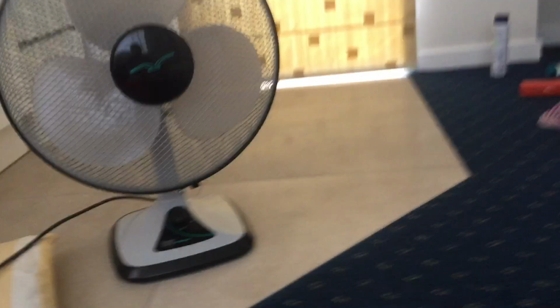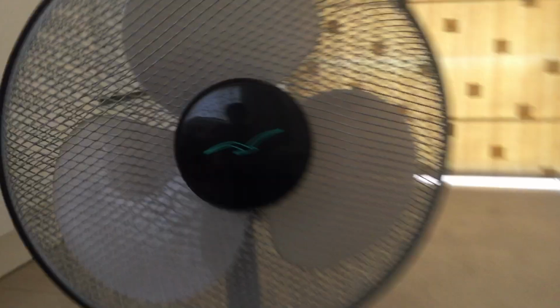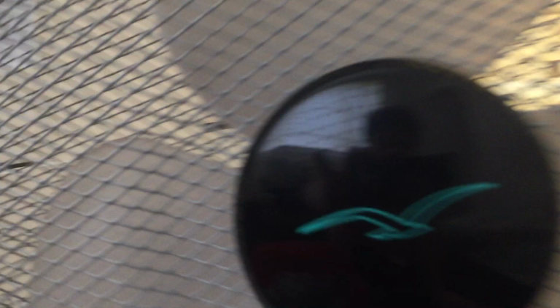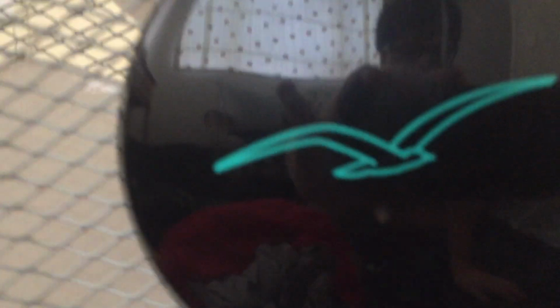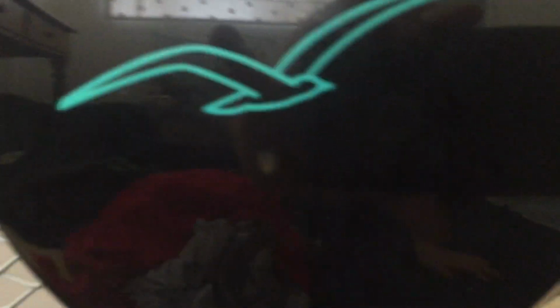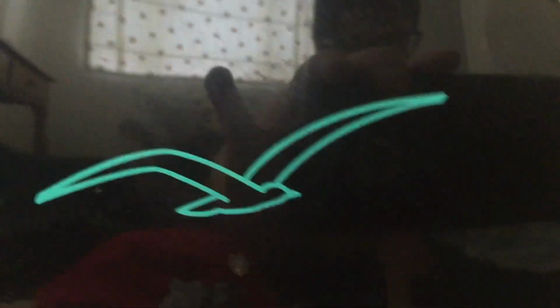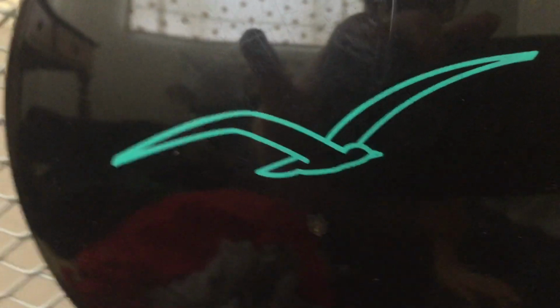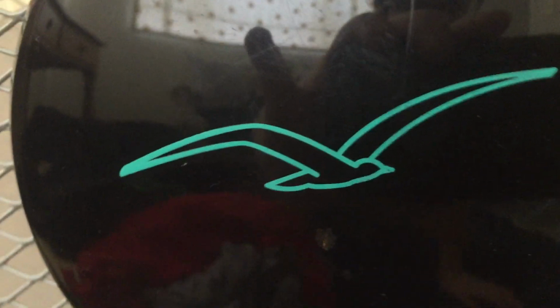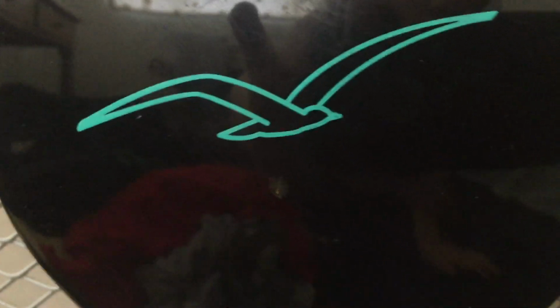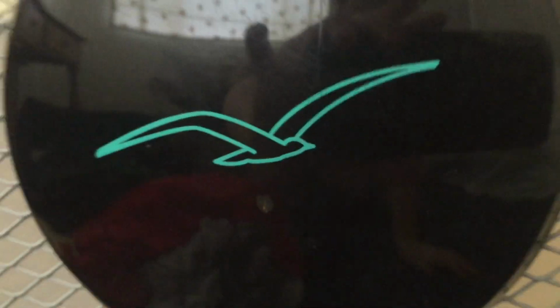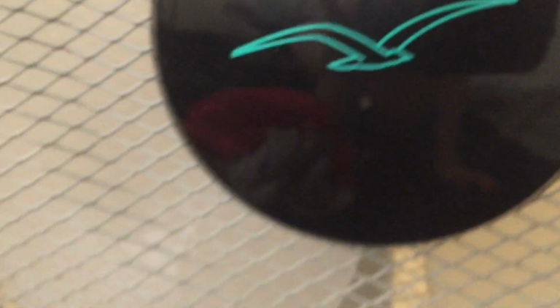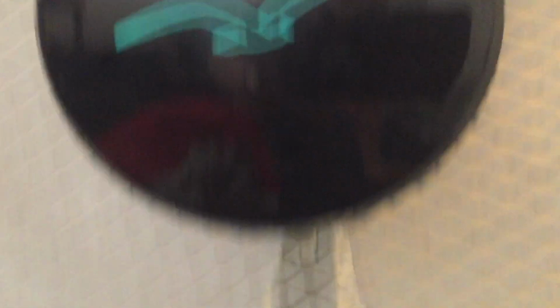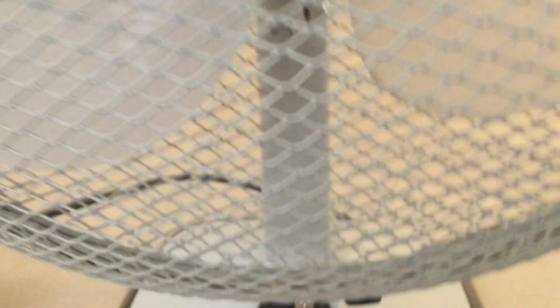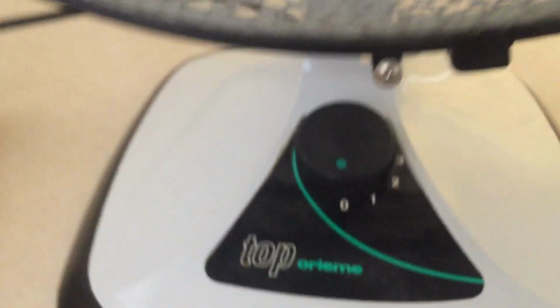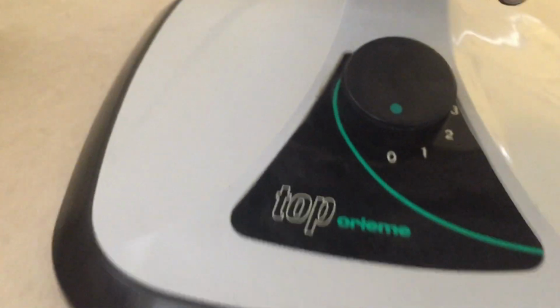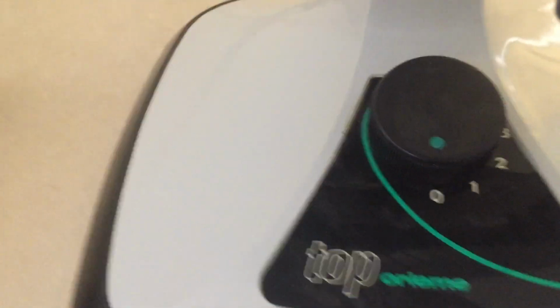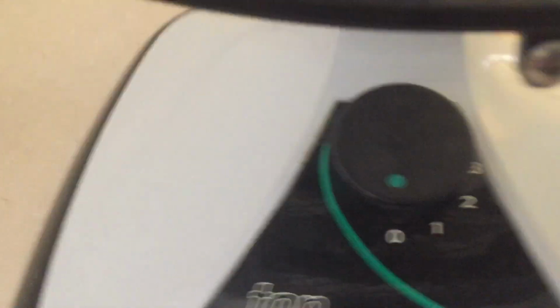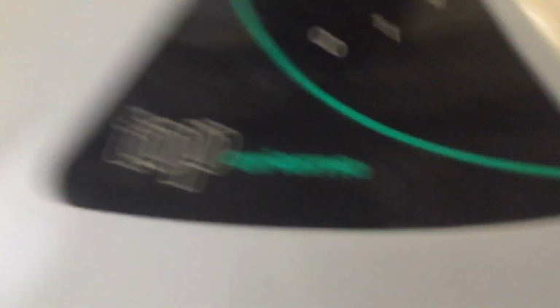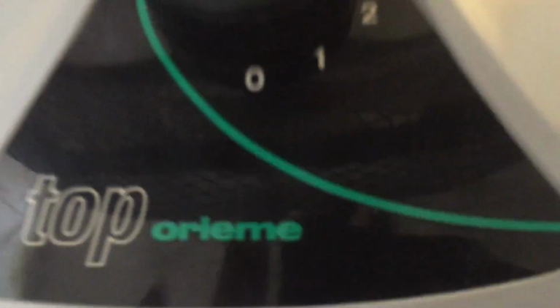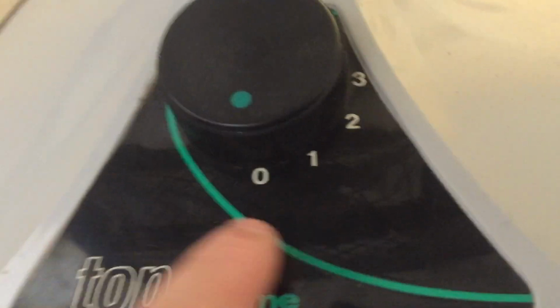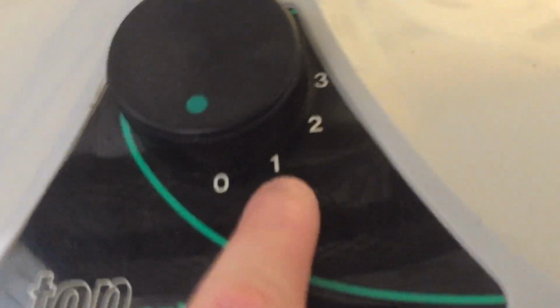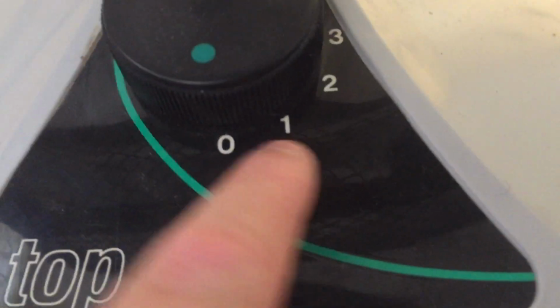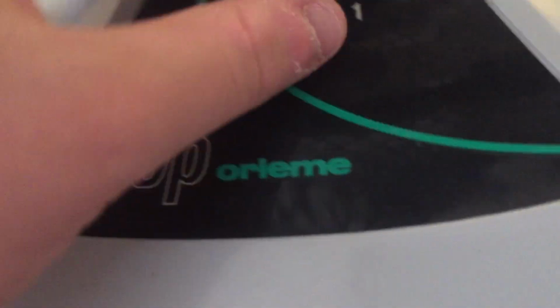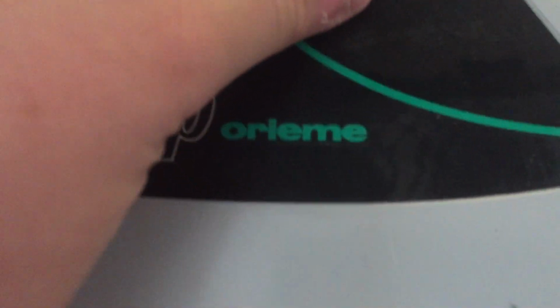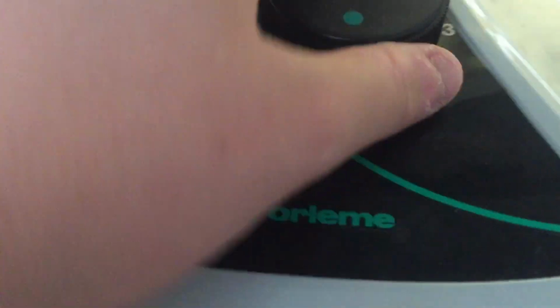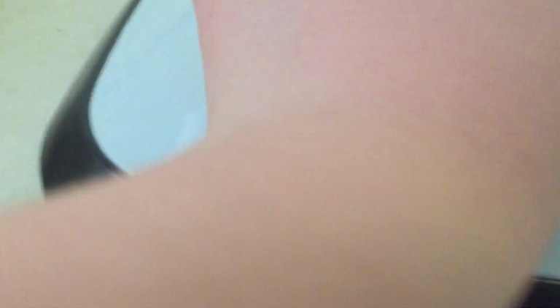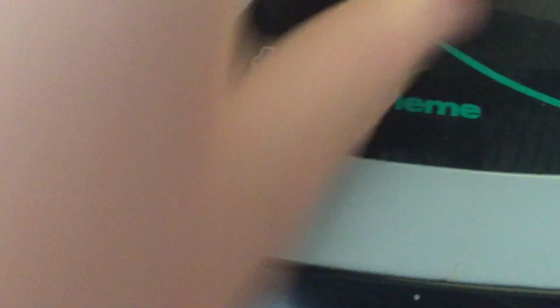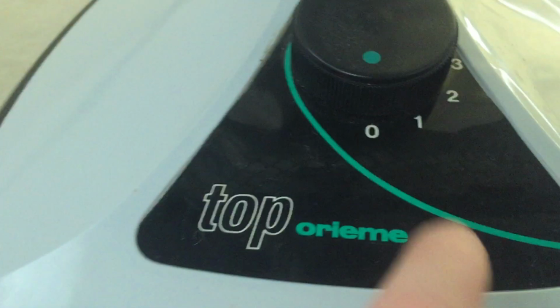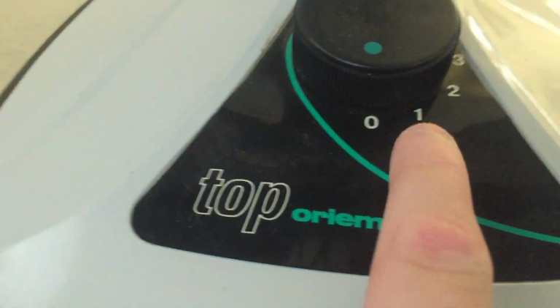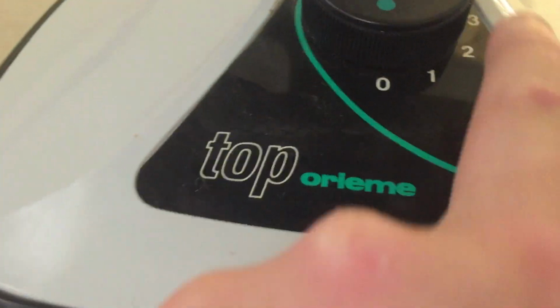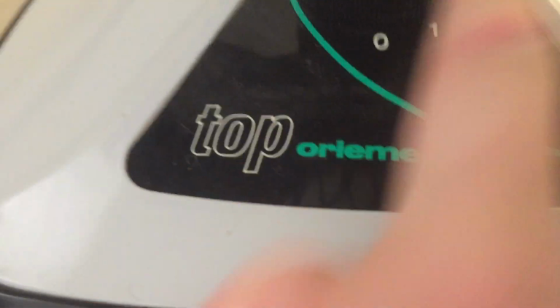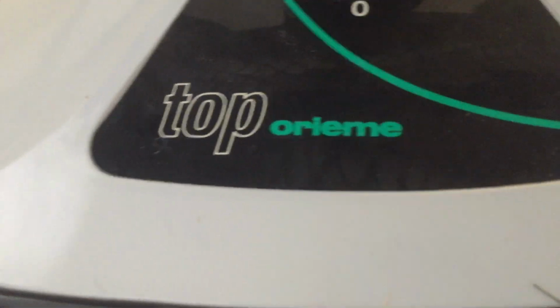I've also got a bird thing on the grill — I don't know what that is. There's the speed controller. It goes that way for some reason: one, two, three, off.